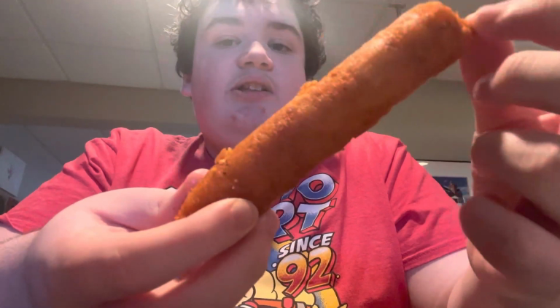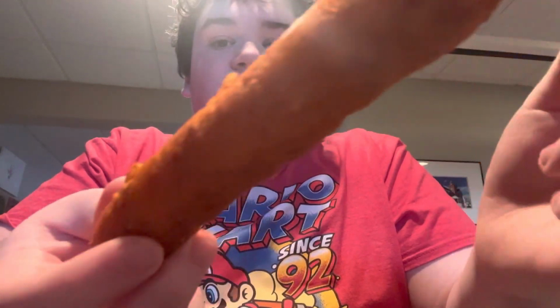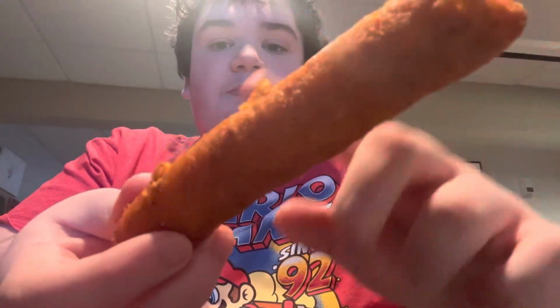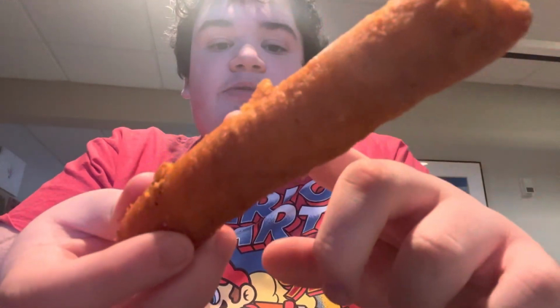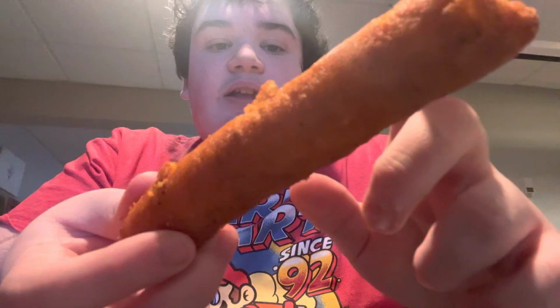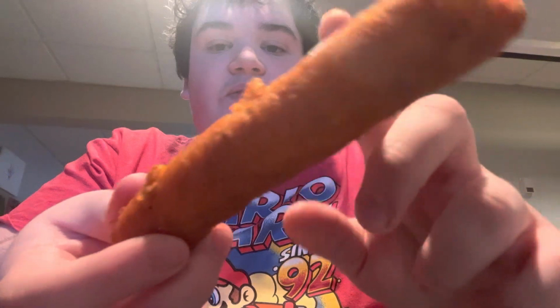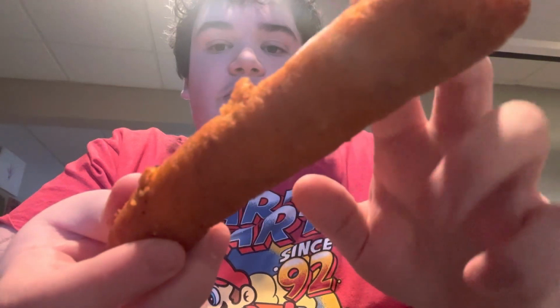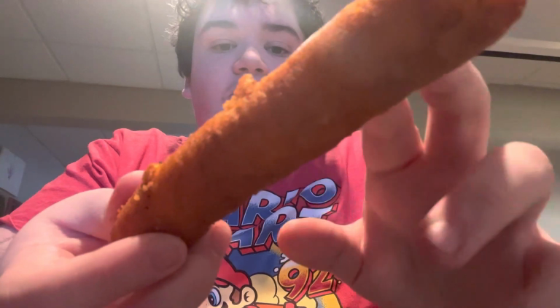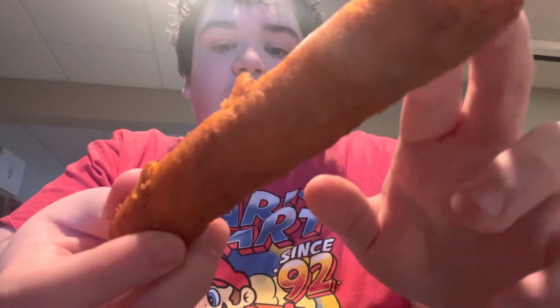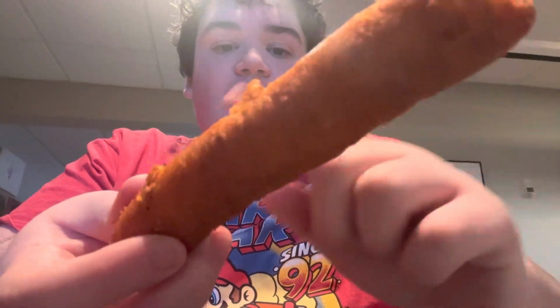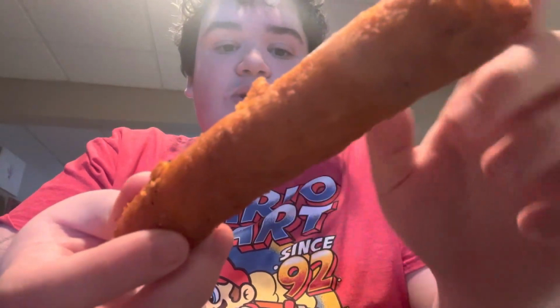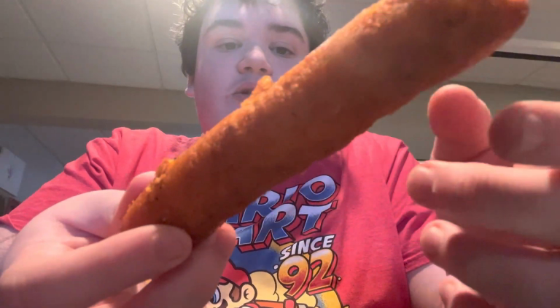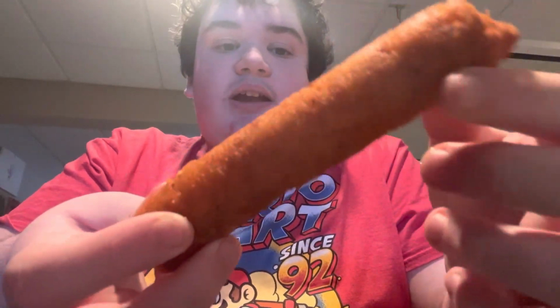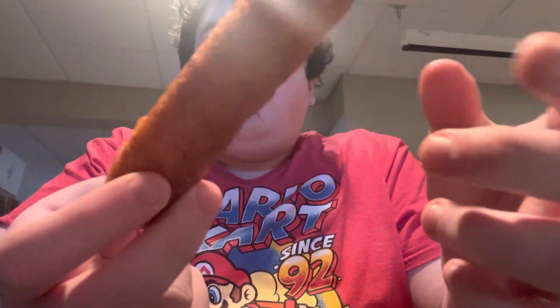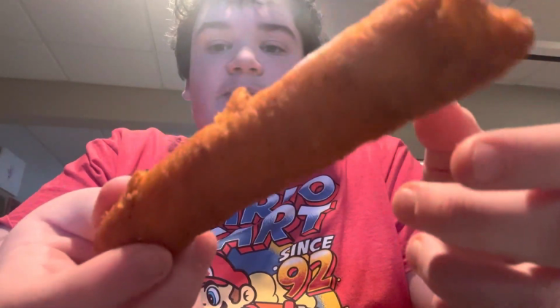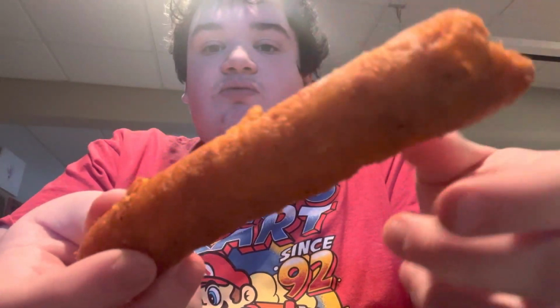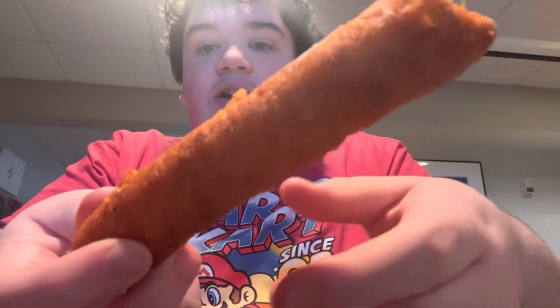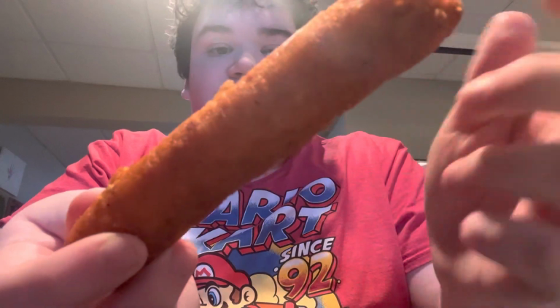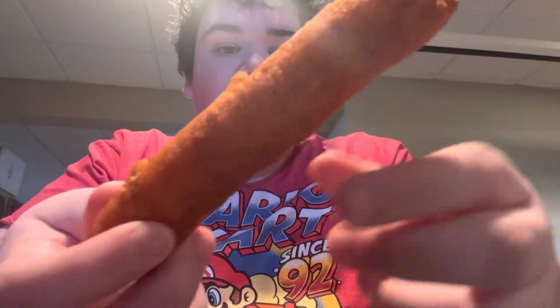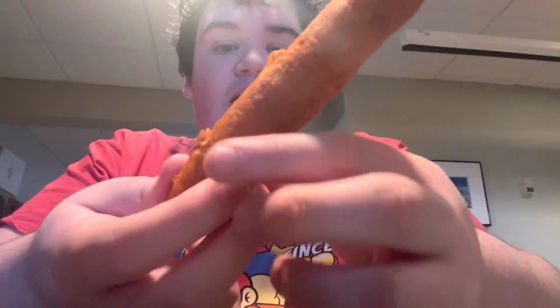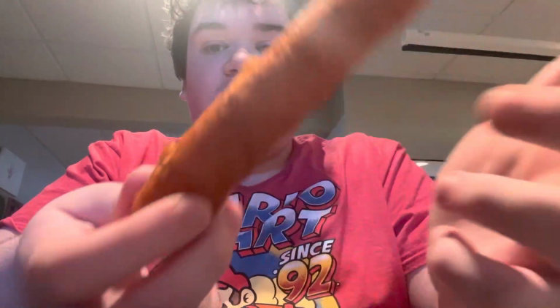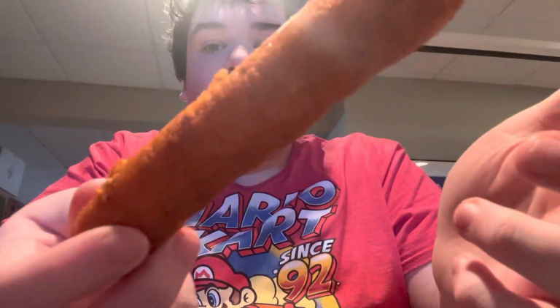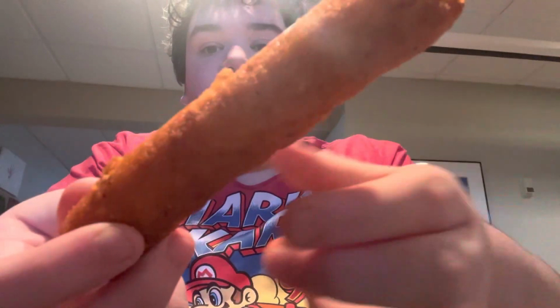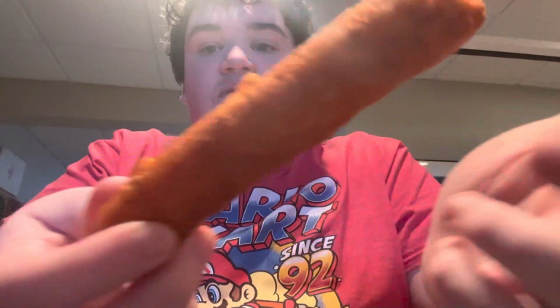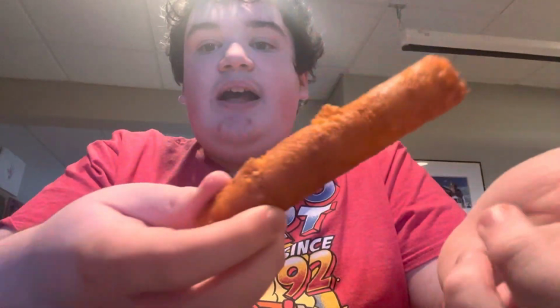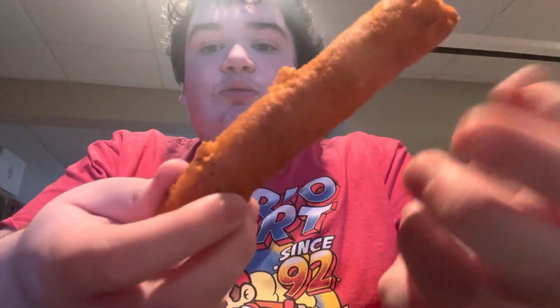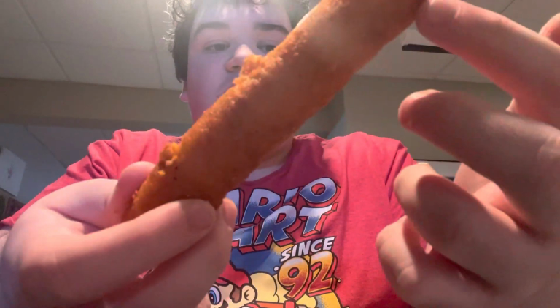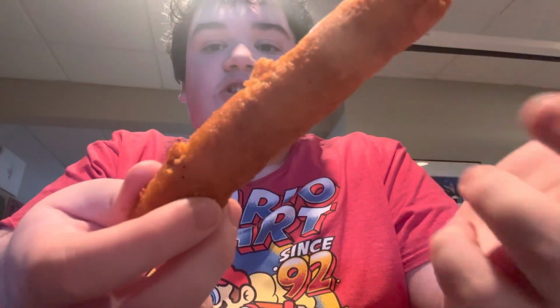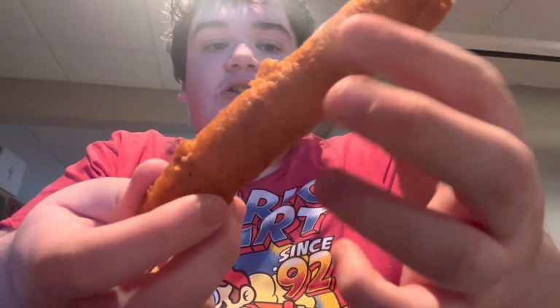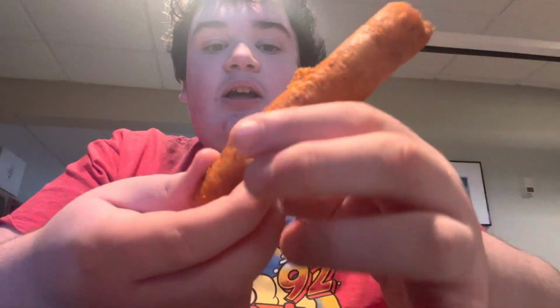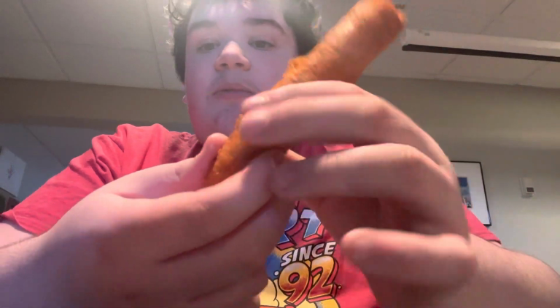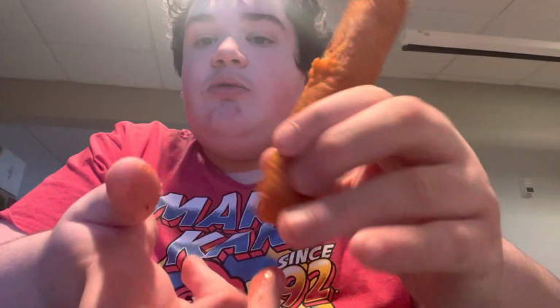It's a Buffalo Chicken Taquito and it has like cheese in it. It's really good. And yeah, I haven't had one of these in a while. So if you've never had one of these before, you're sleeping under a rock — this is the best one. Buffalo Chicken.